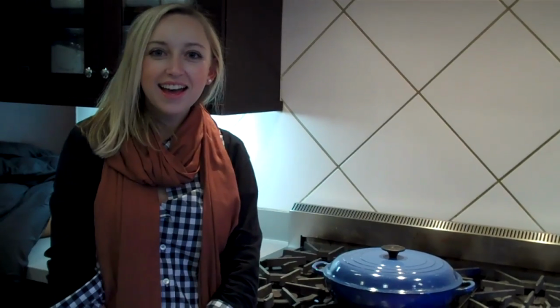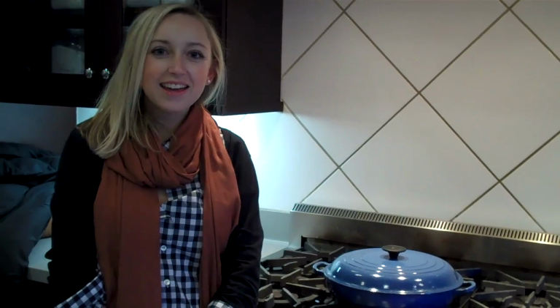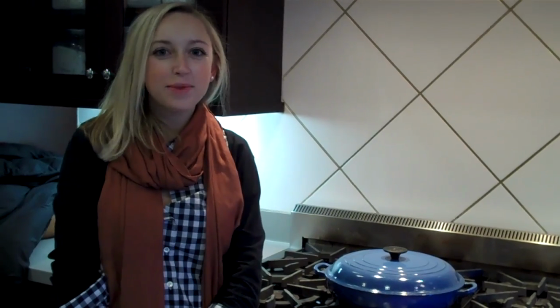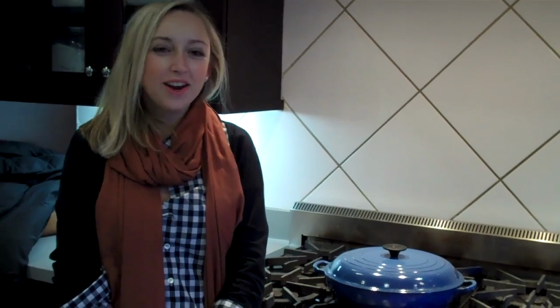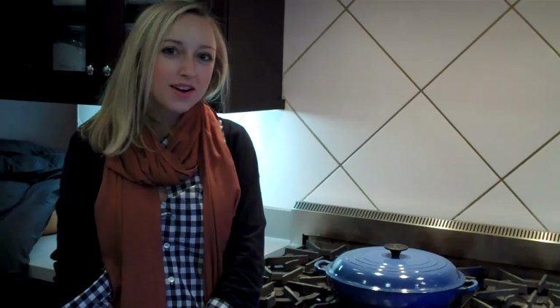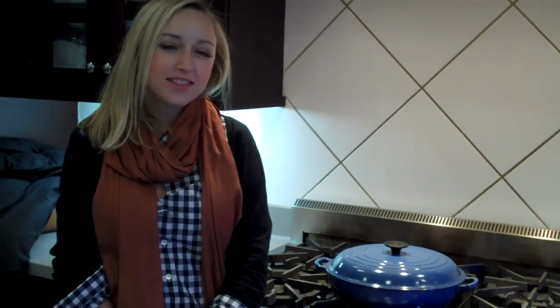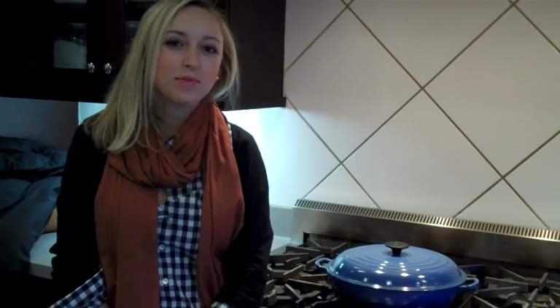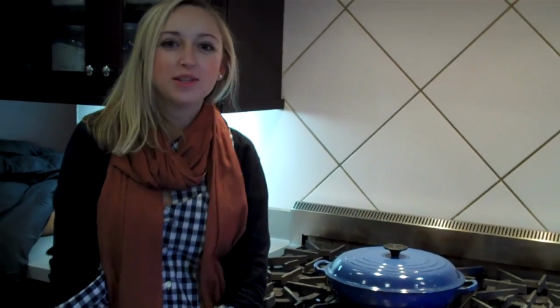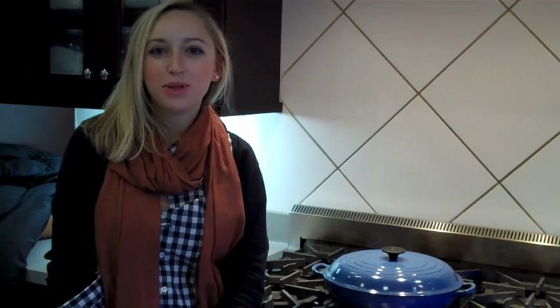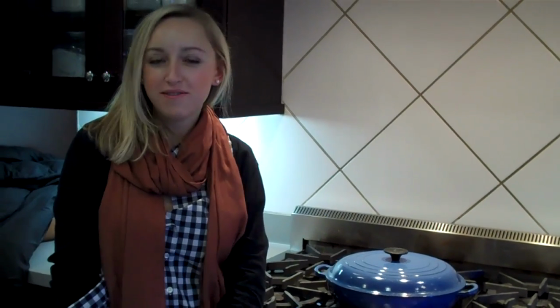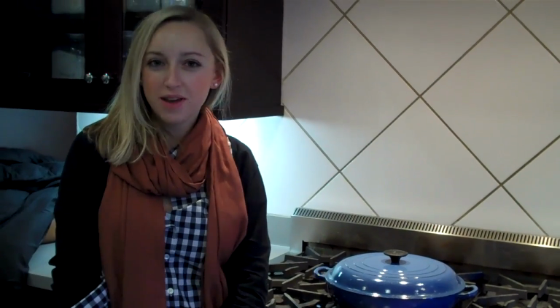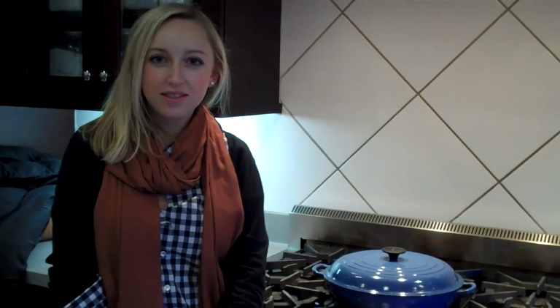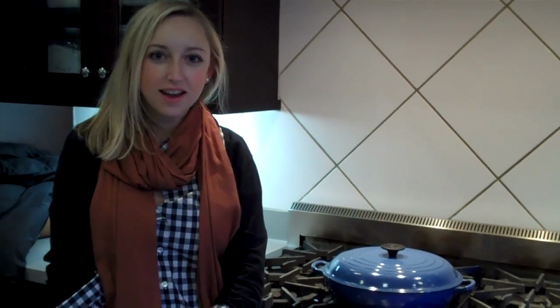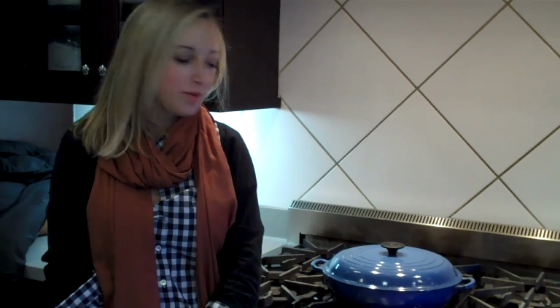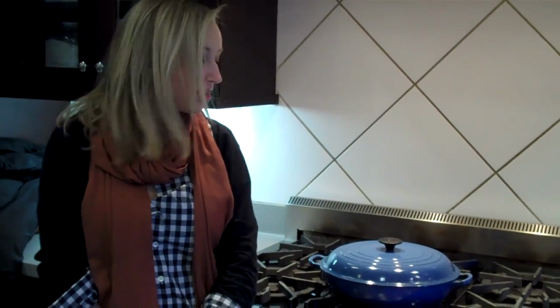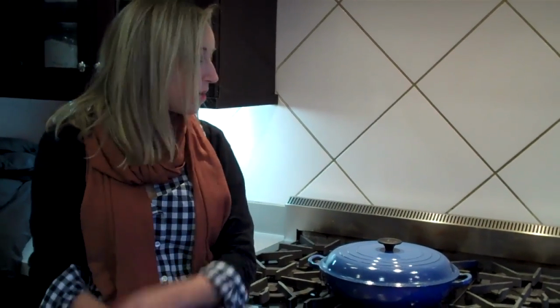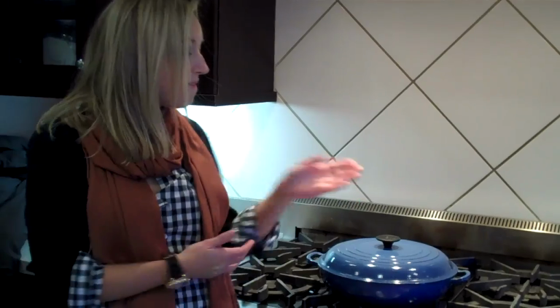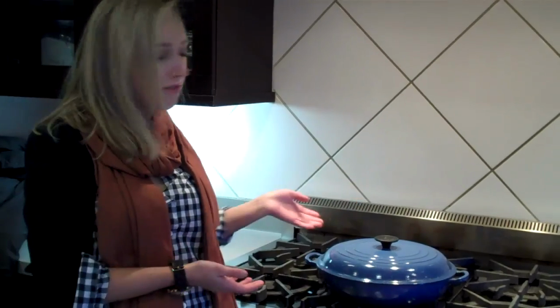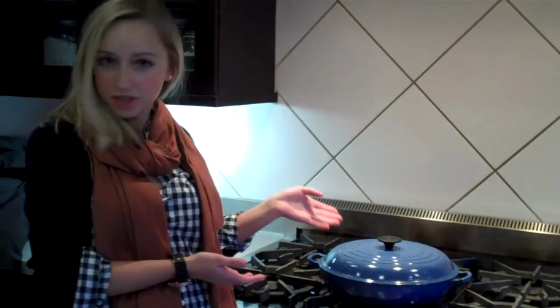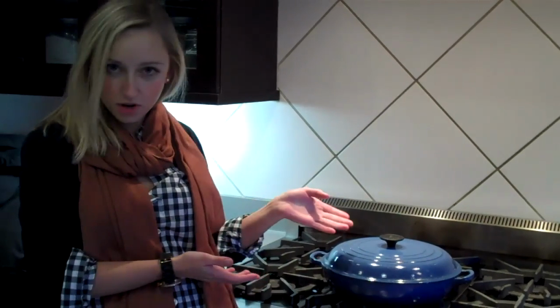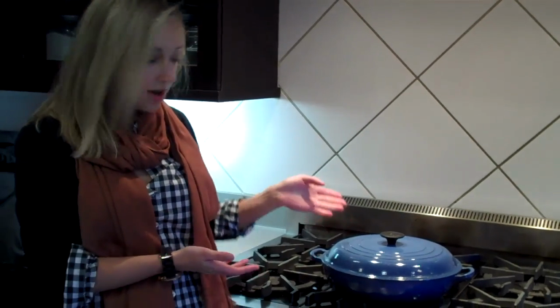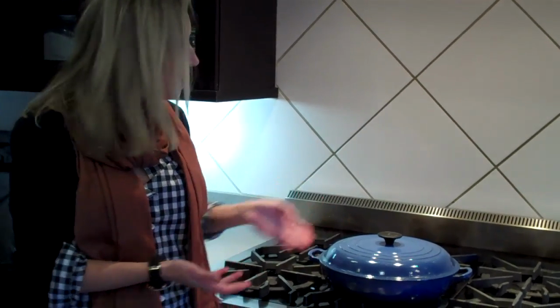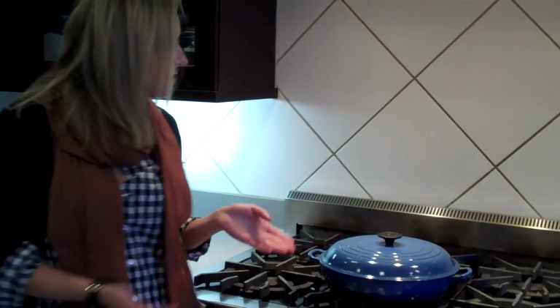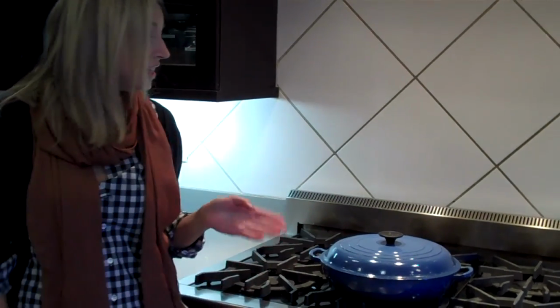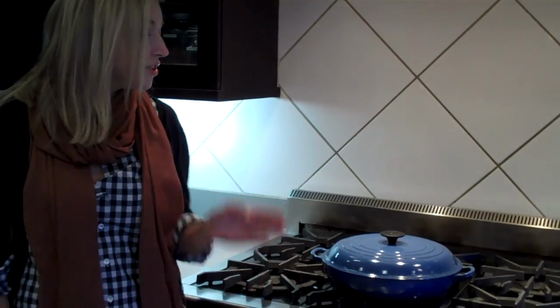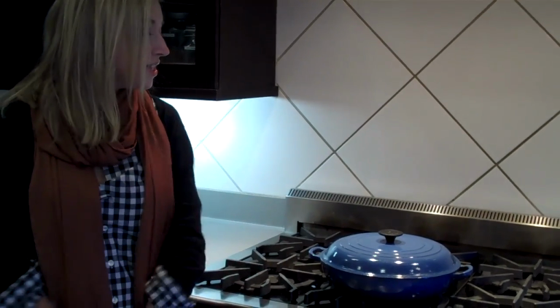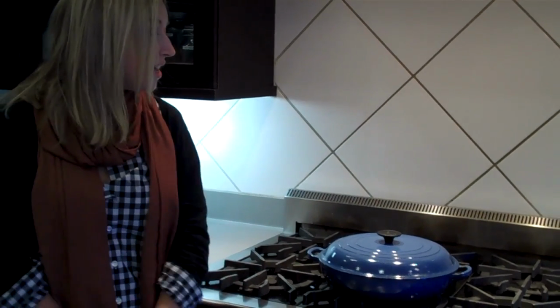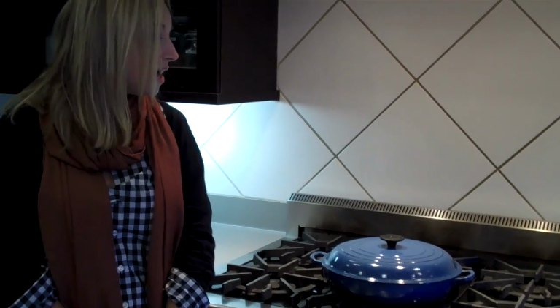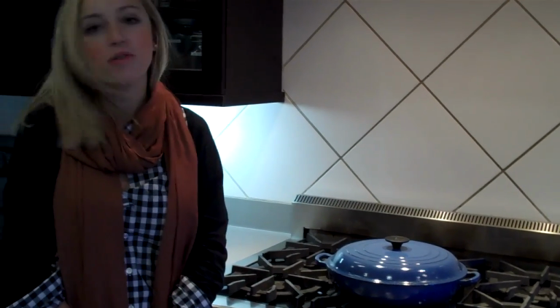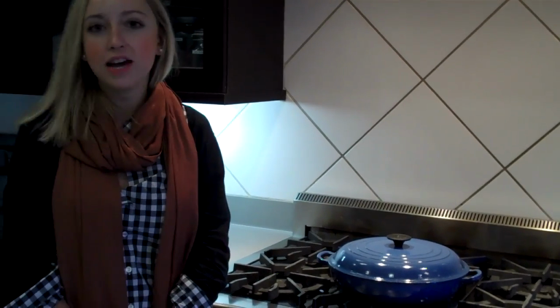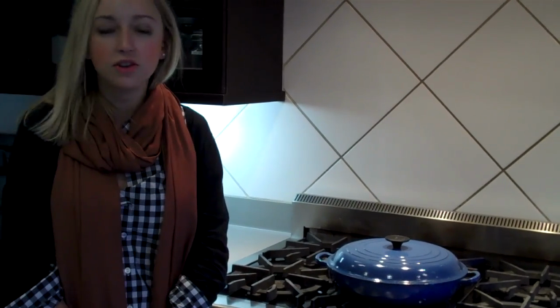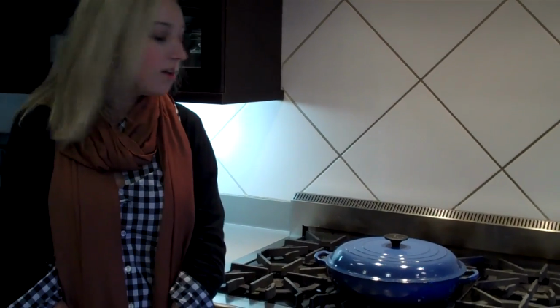Hi, I'm Anna Herwagen, this month's Employee of the Month, and I'm here to talk about my favorite piece of cookware, the Le Creuset buffet casserole.